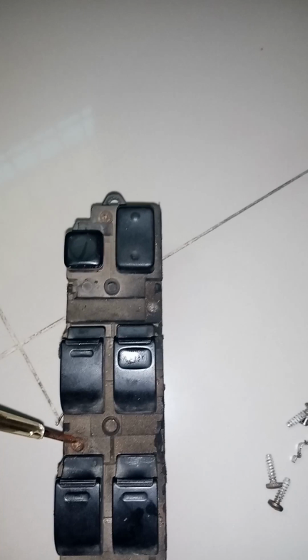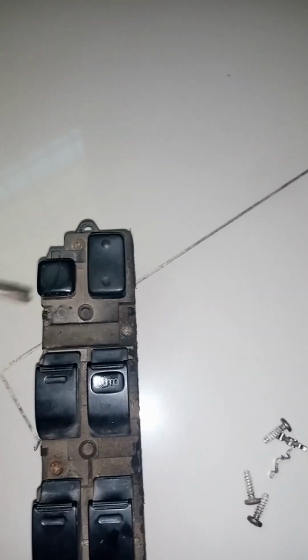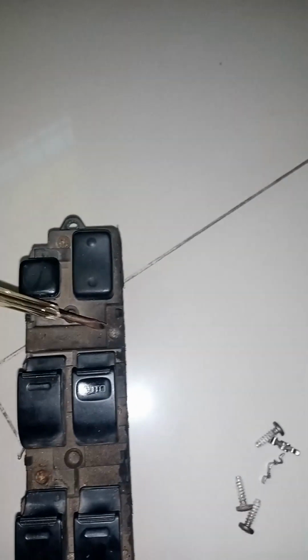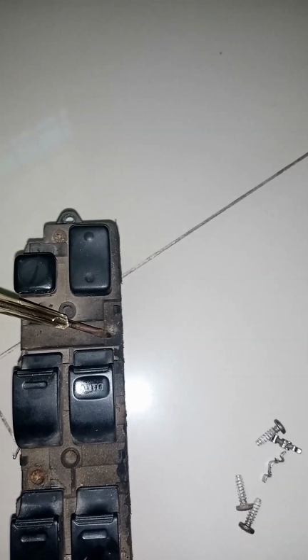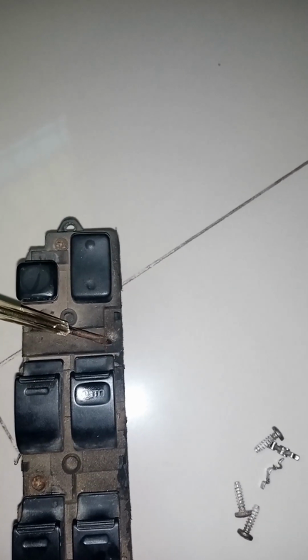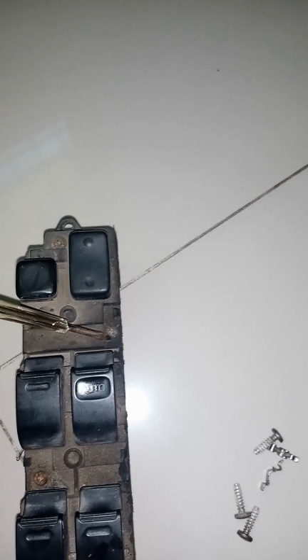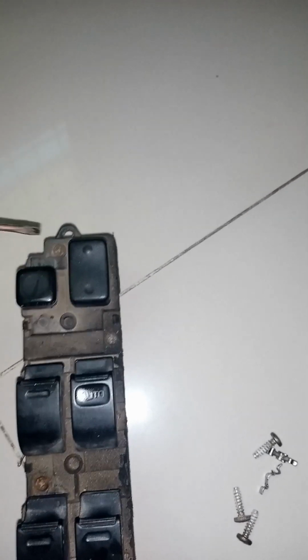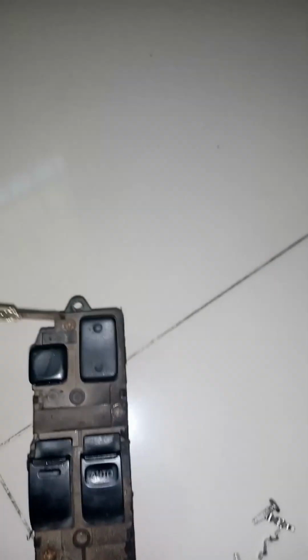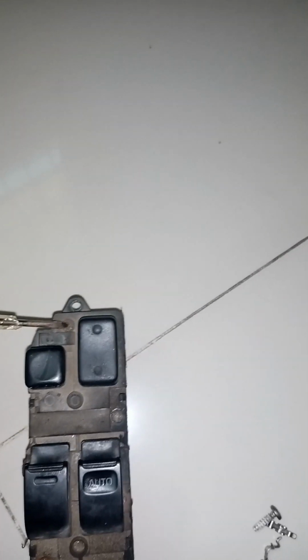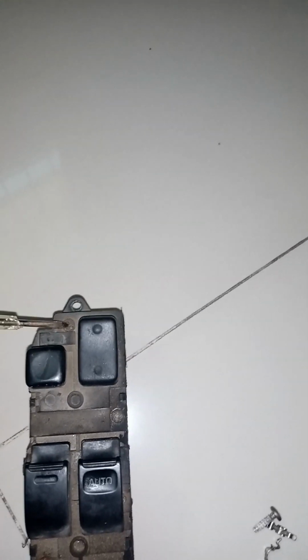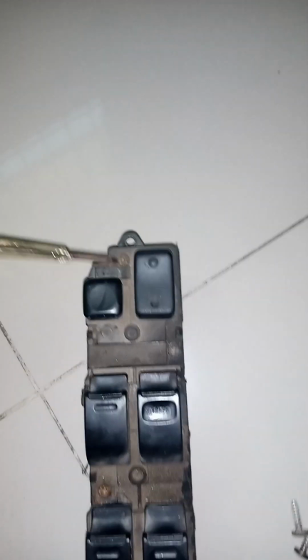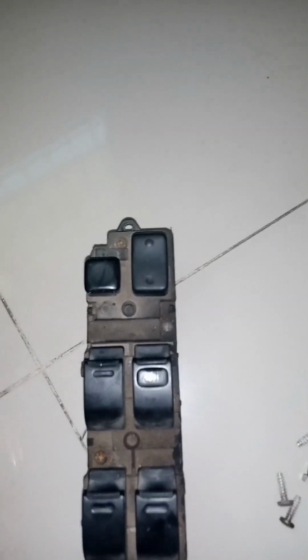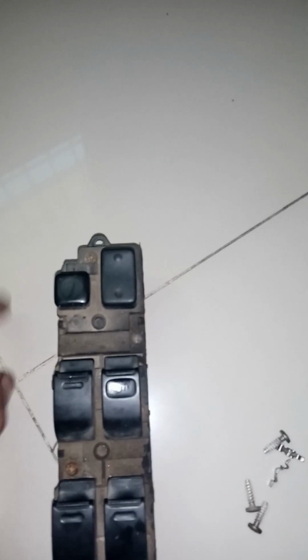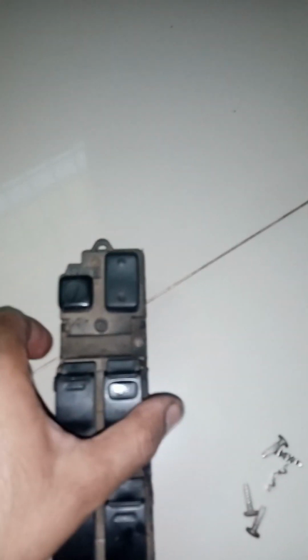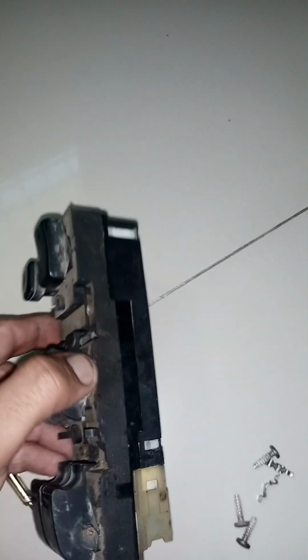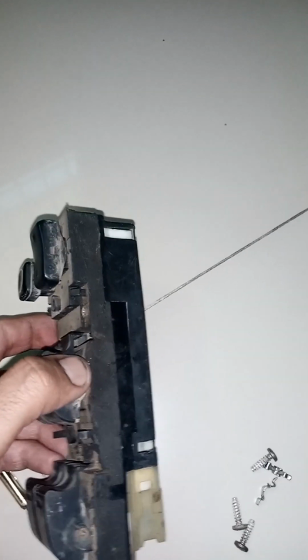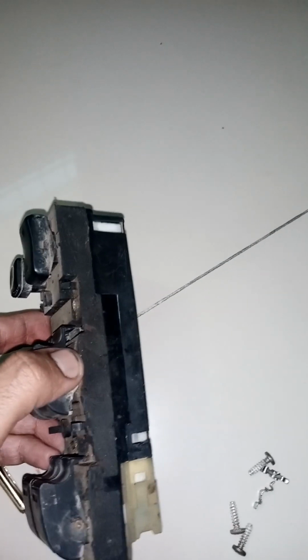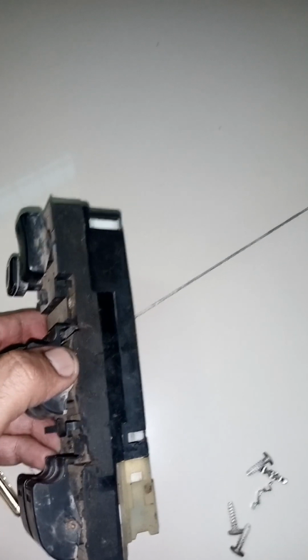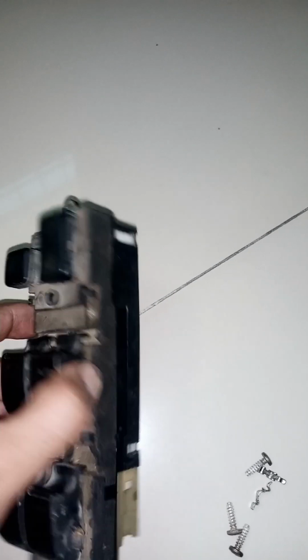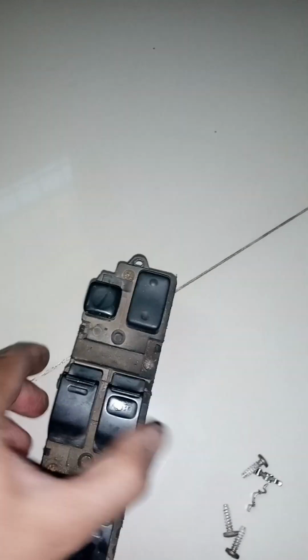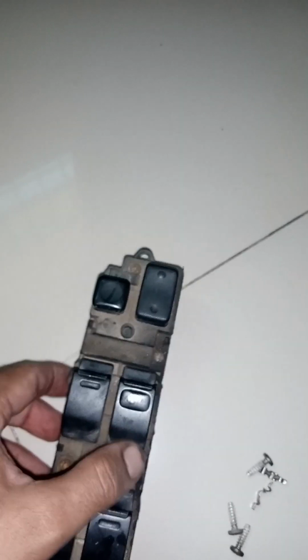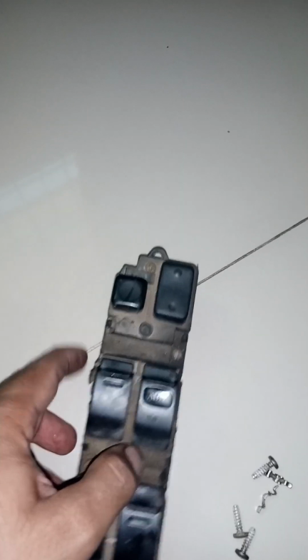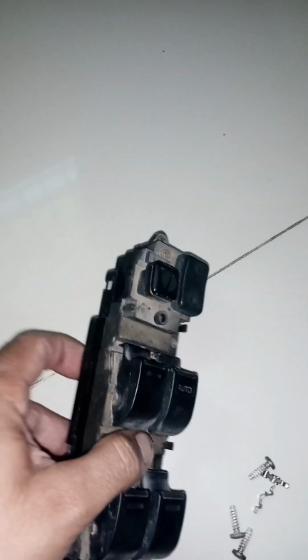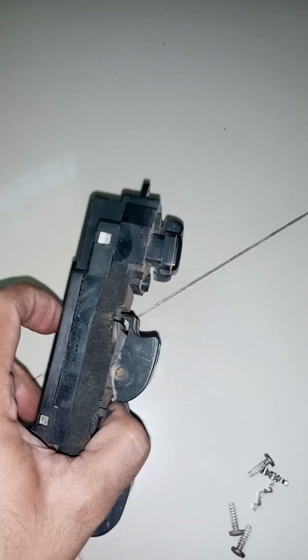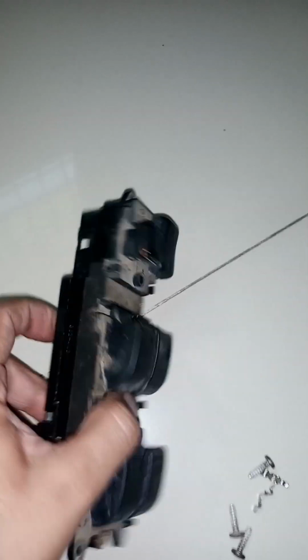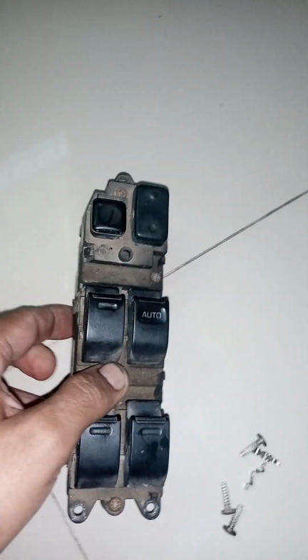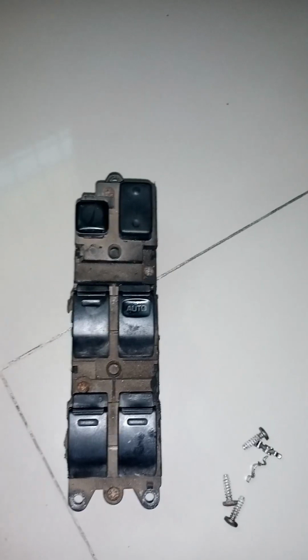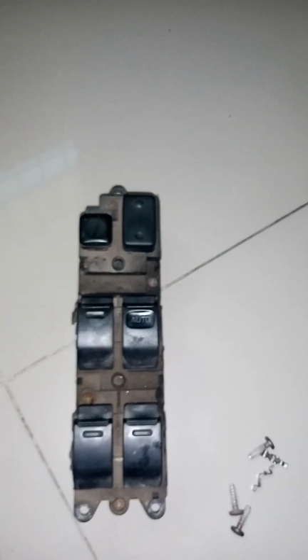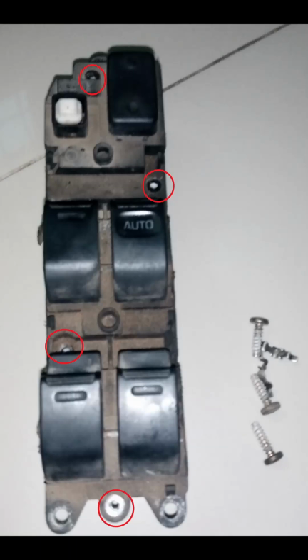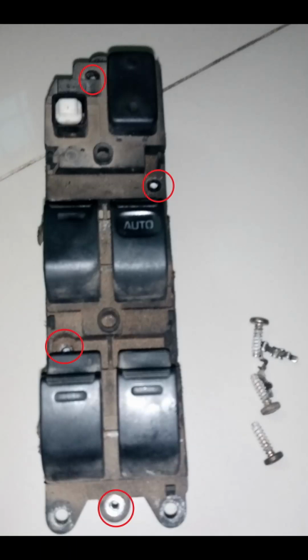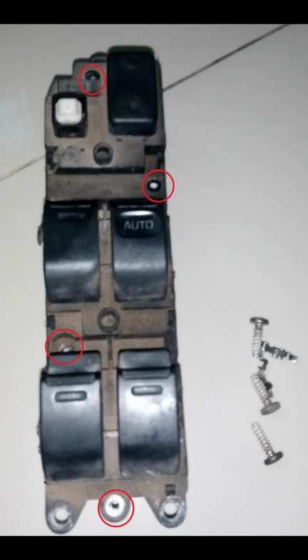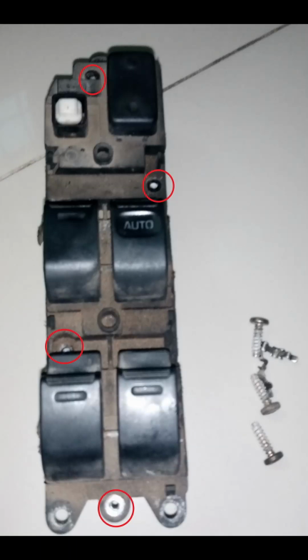you will find a lot of carbon buildup. You have to remove these contacts. You have to remove these screws from the sides and keep it straight so that you can remove the components.